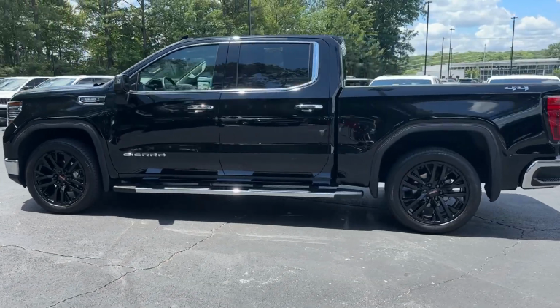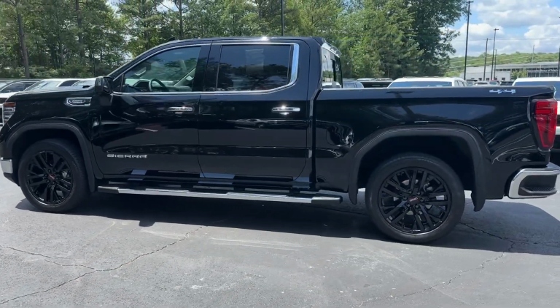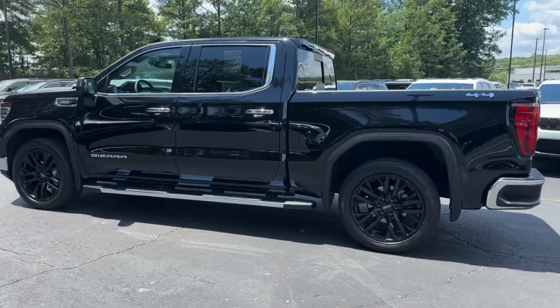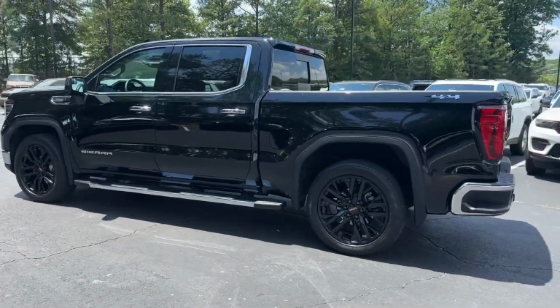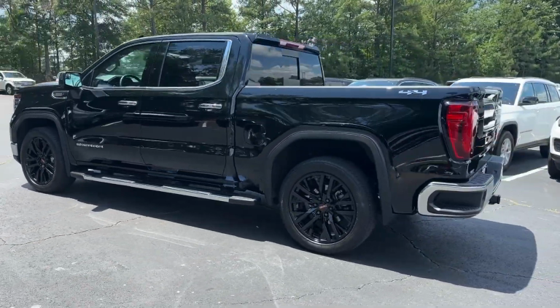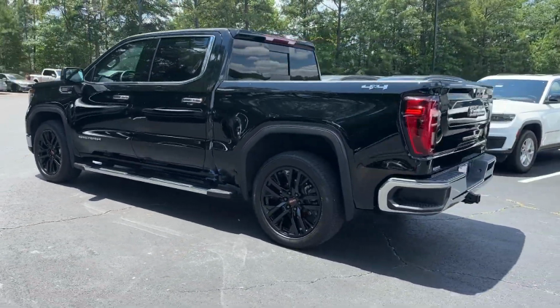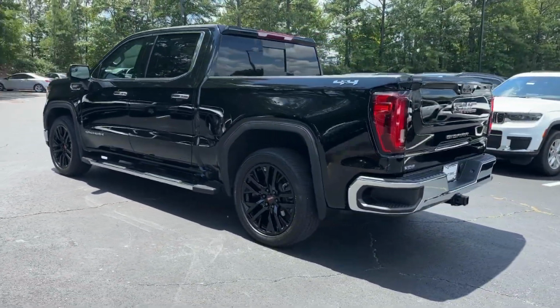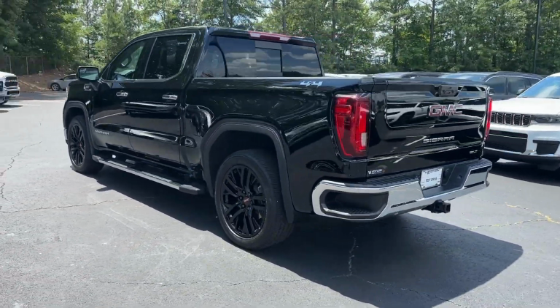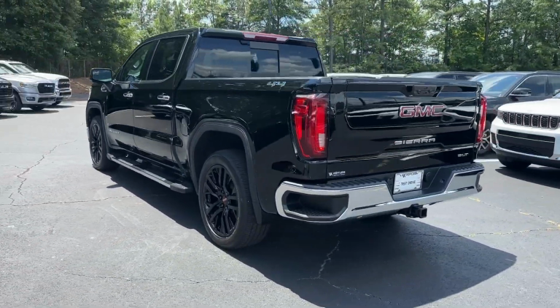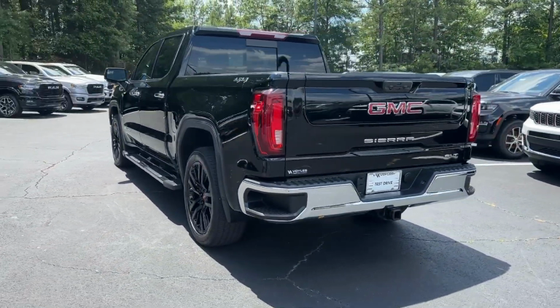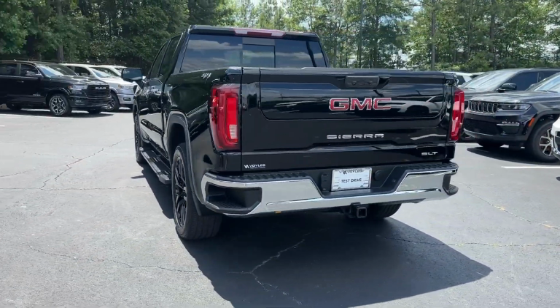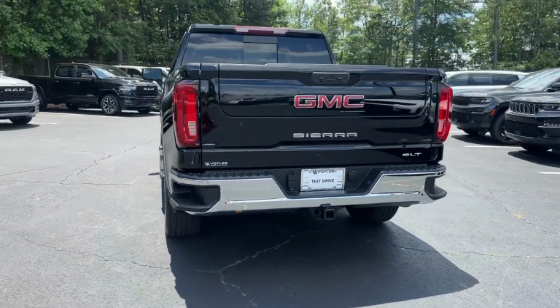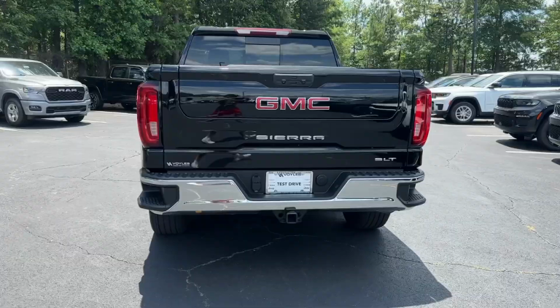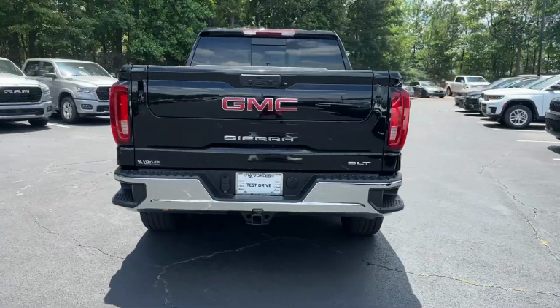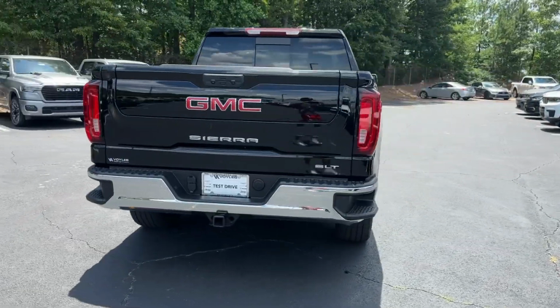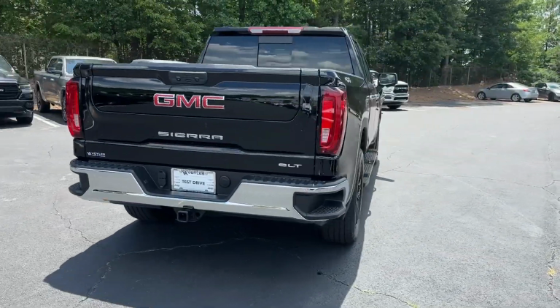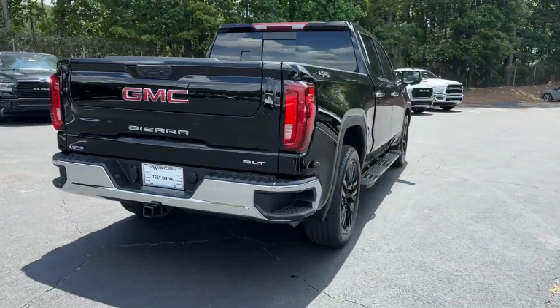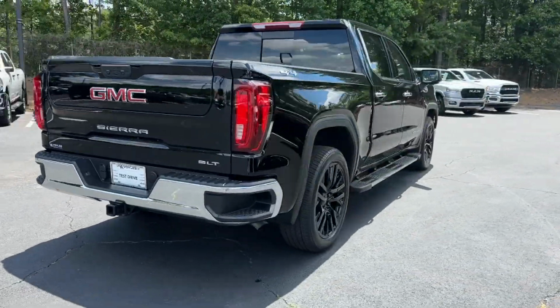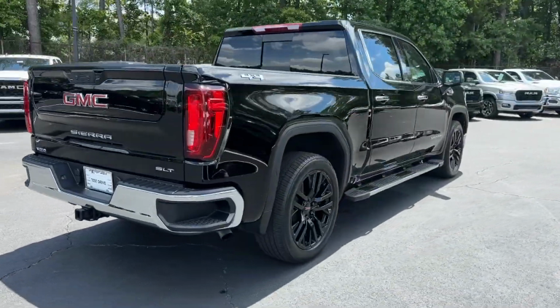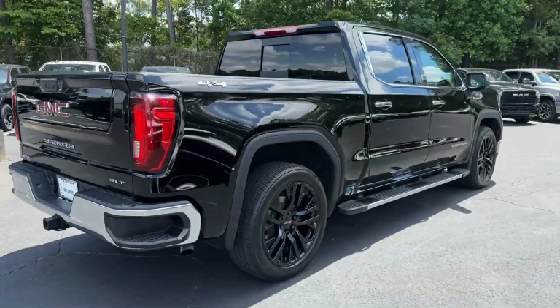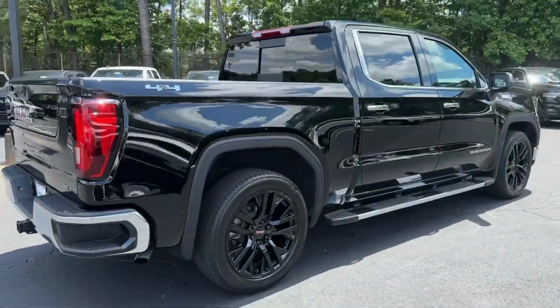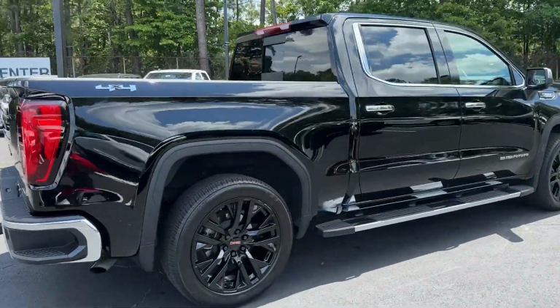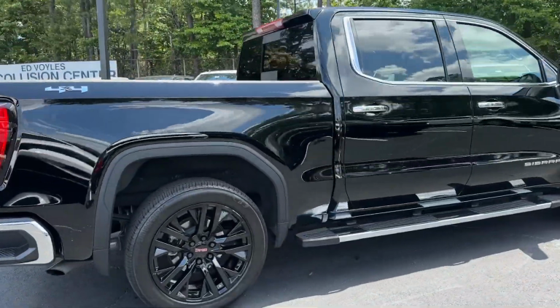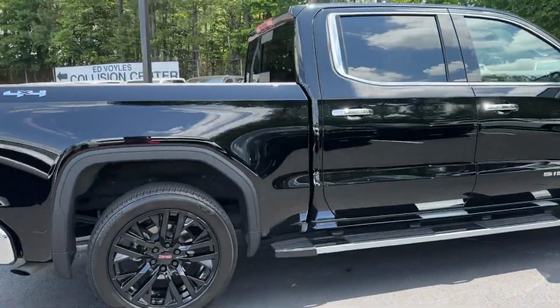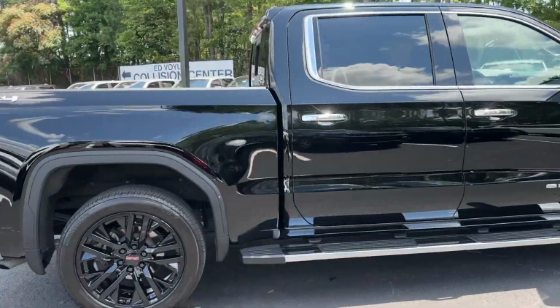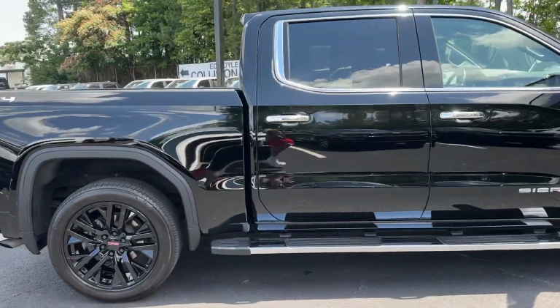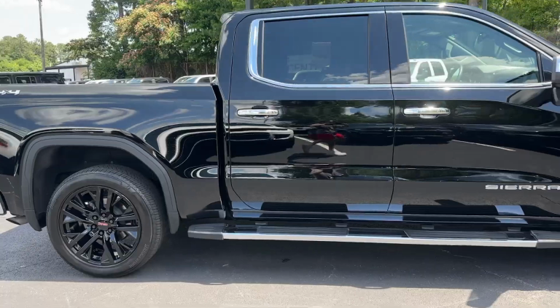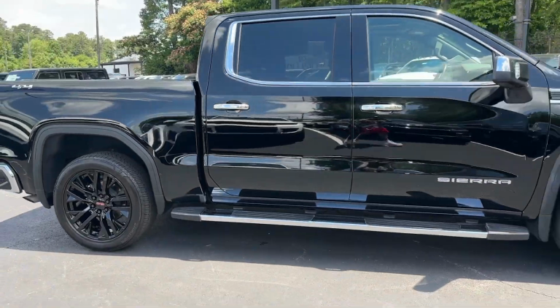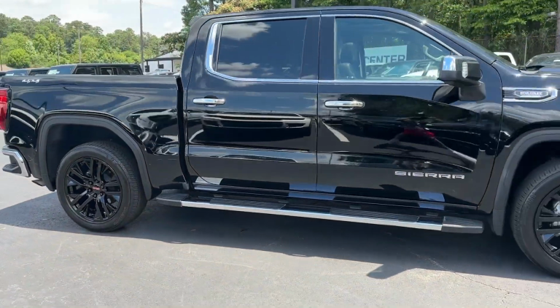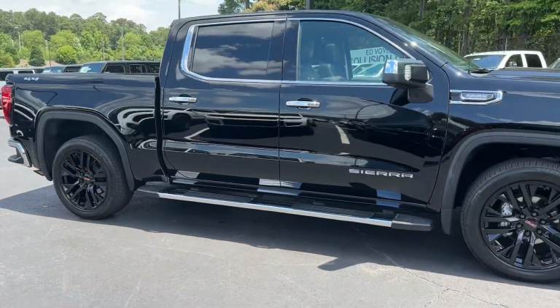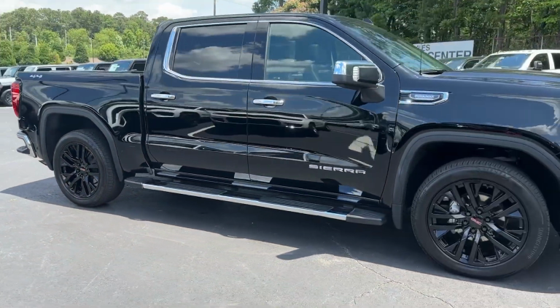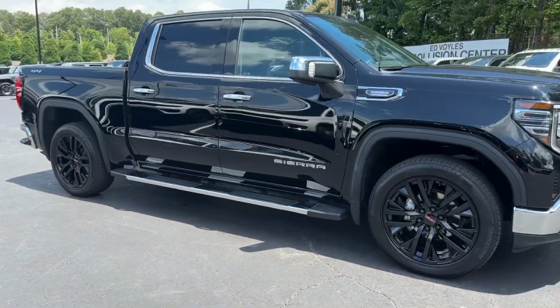Take every journey in stride in this capable, well-equipped Sierra. Whether you're towing, hauling, or managing the everyday demands of your busy life, you can count on this brawny full-size pickup to get the job done right.